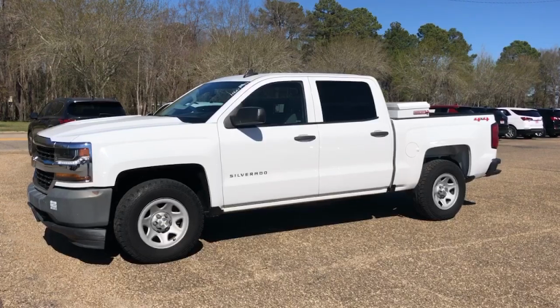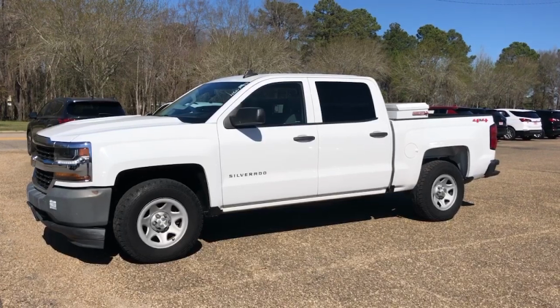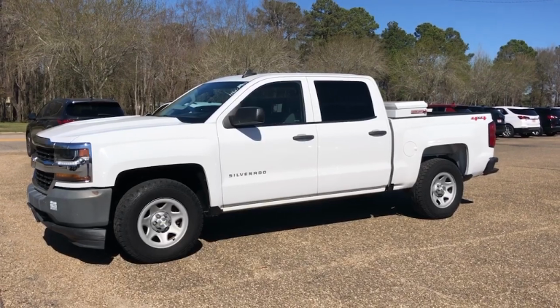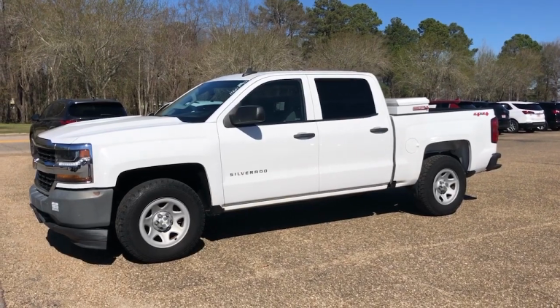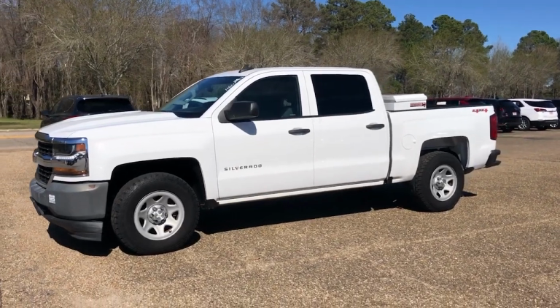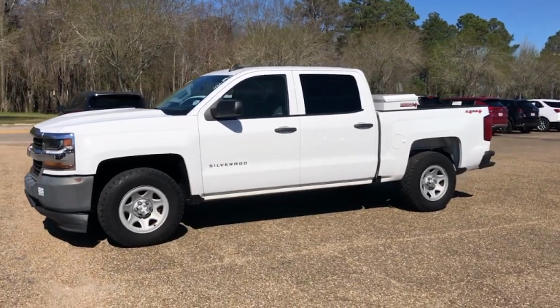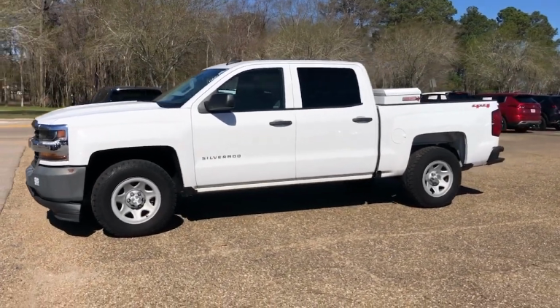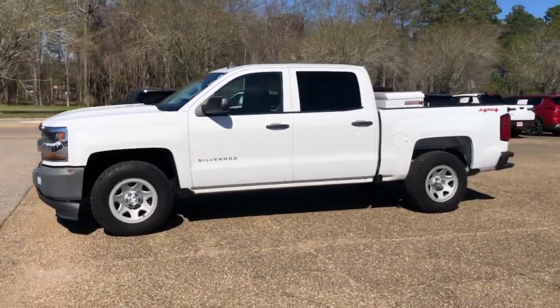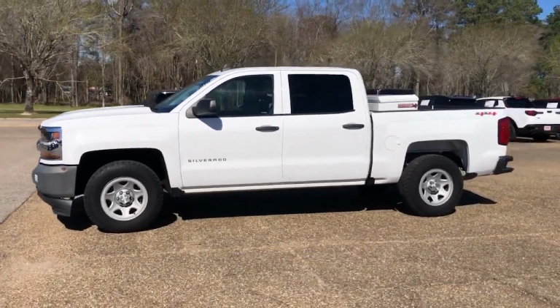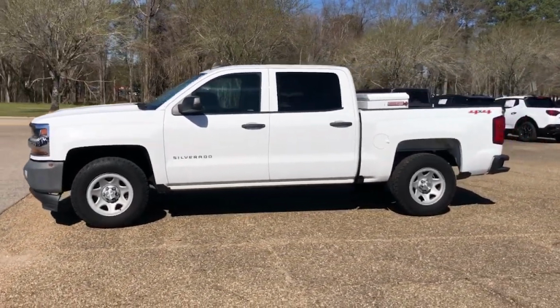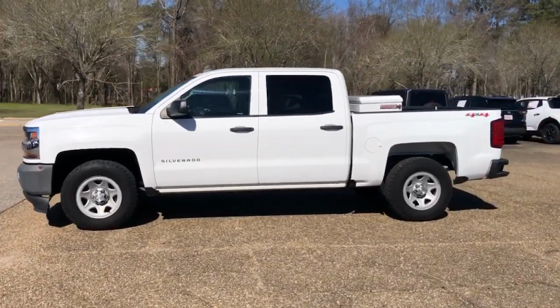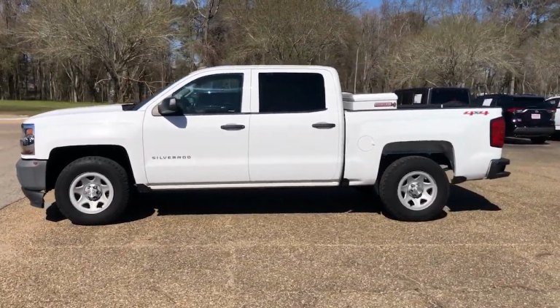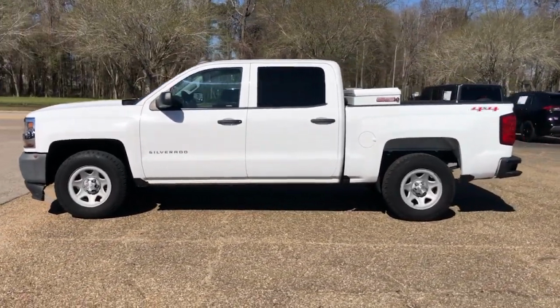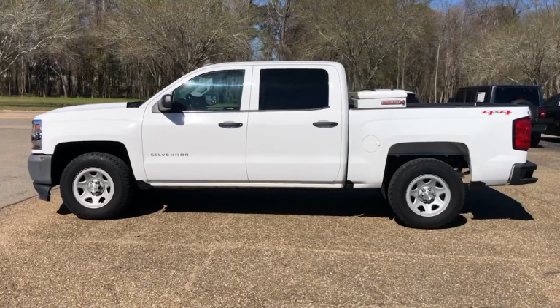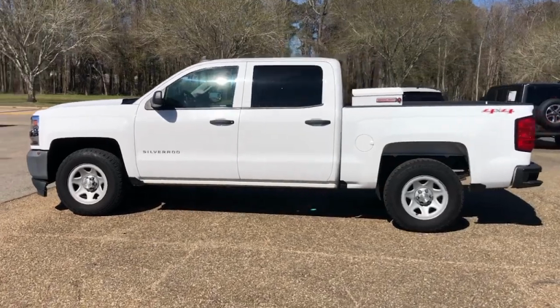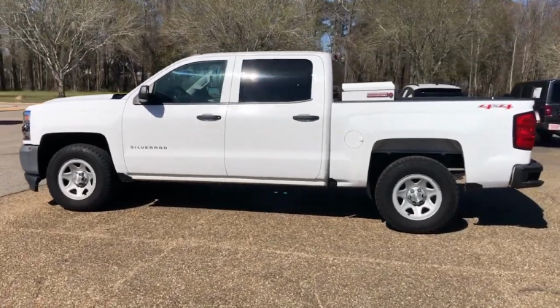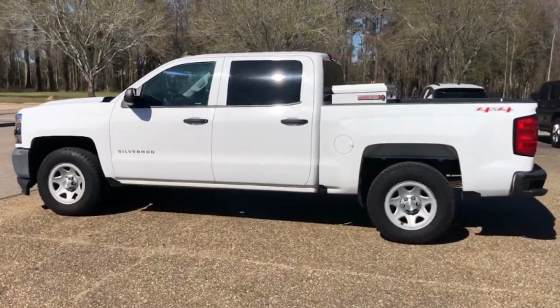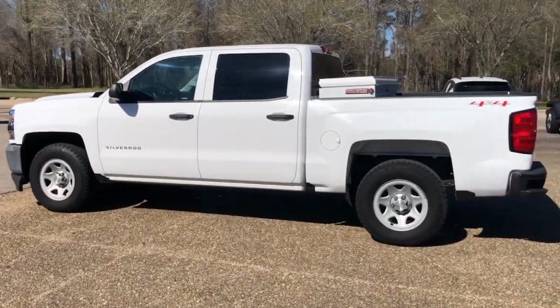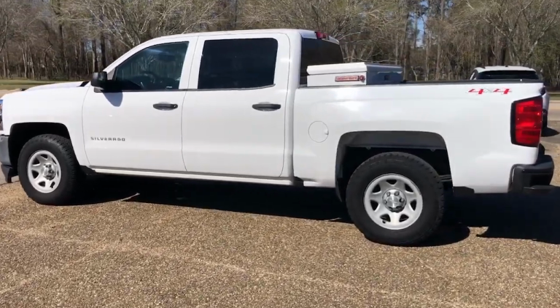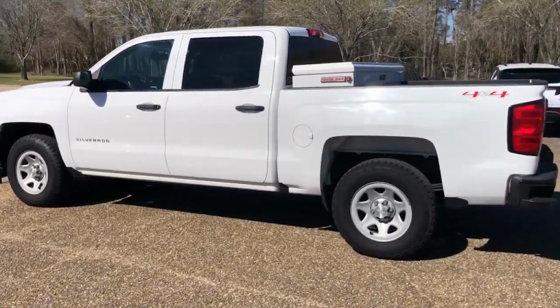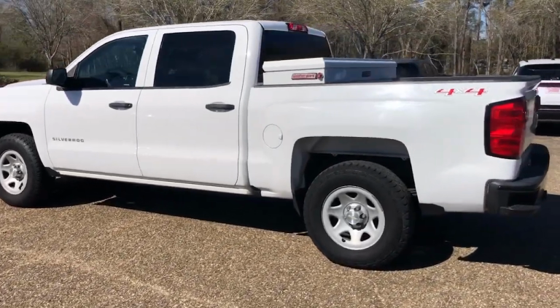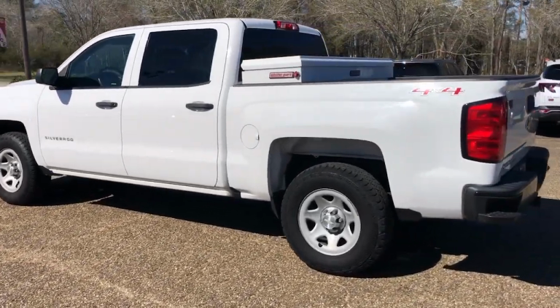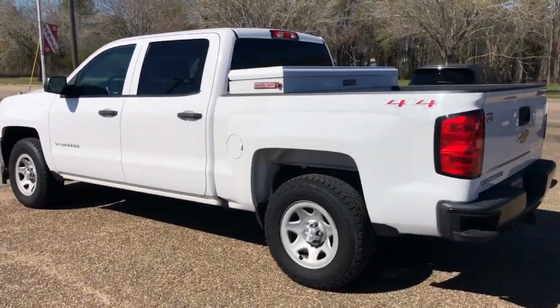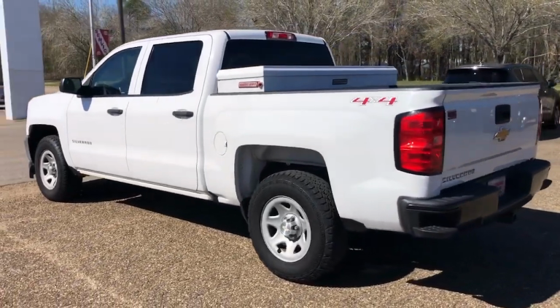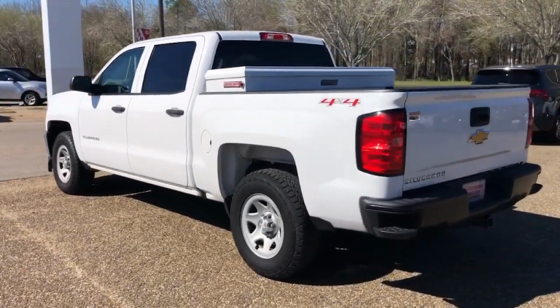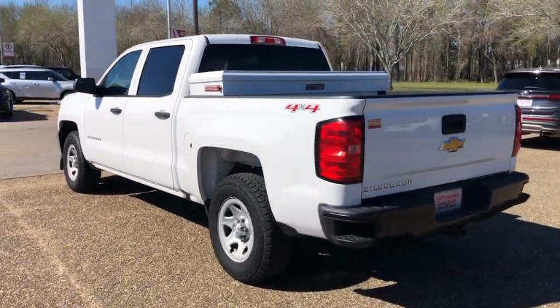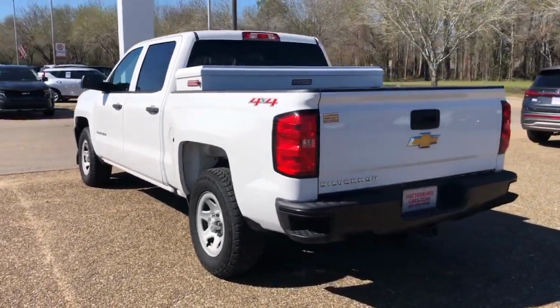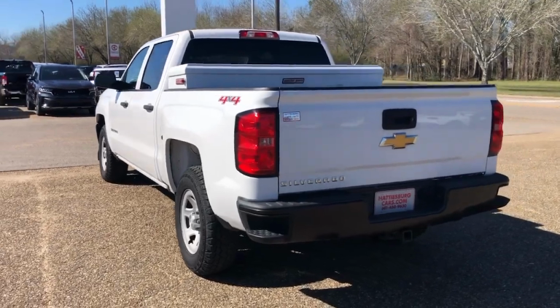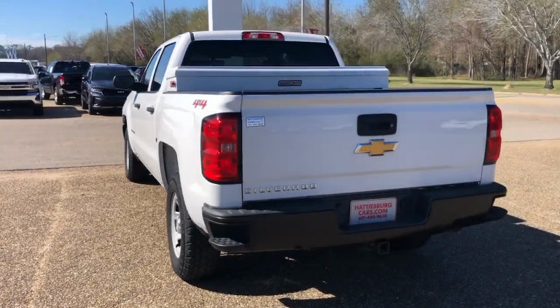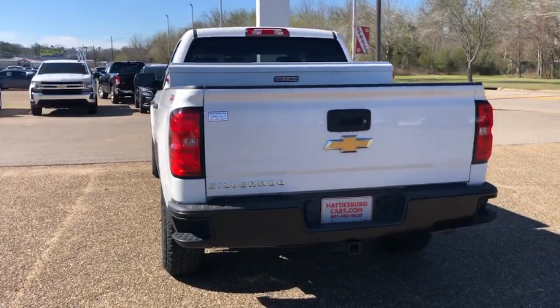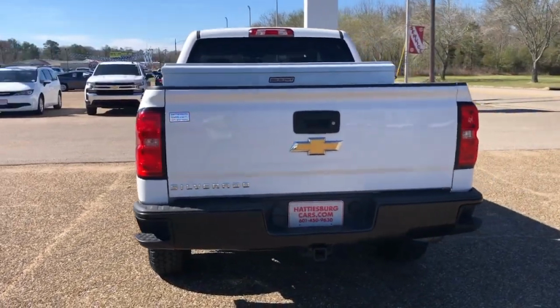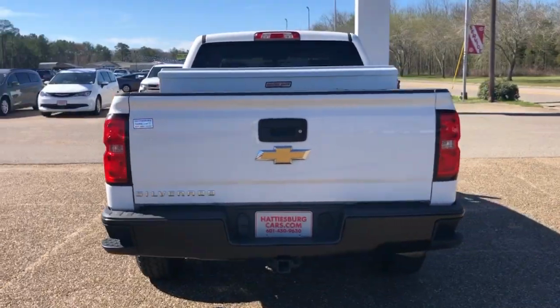Get into a car with value. 2017 Chevrolet Silverado 1500. With less than 110,000 miles on the odometer, this vehicle stands out from the rest.